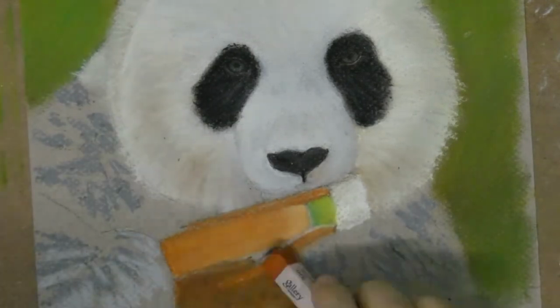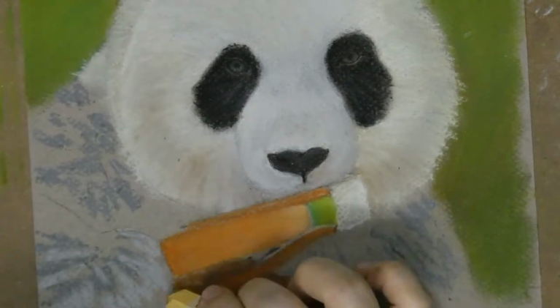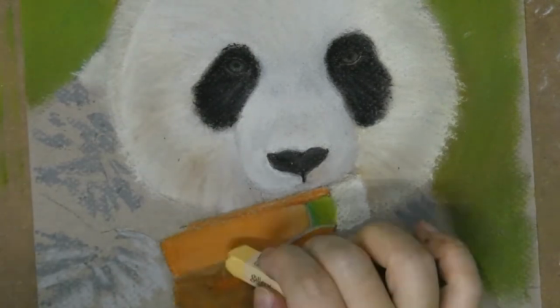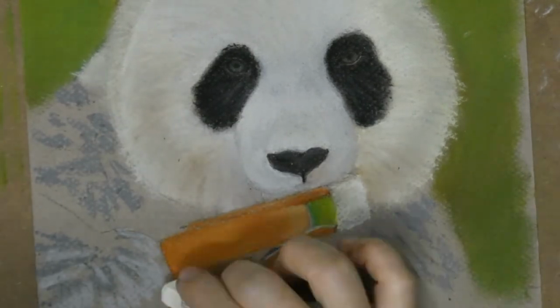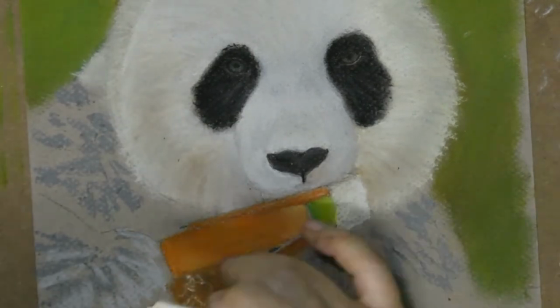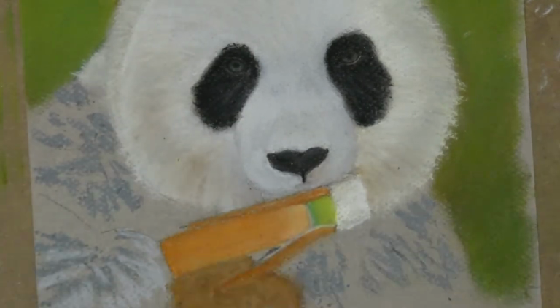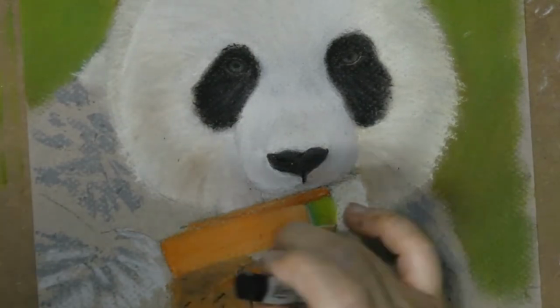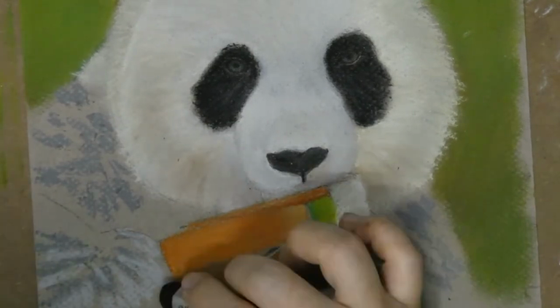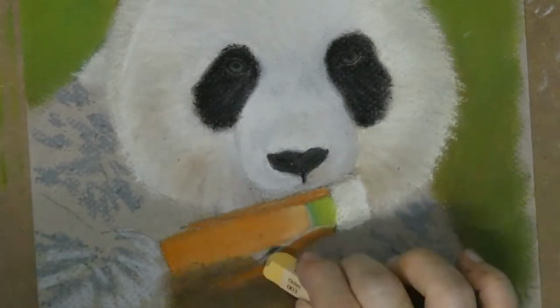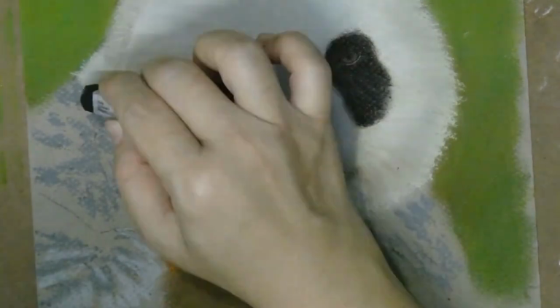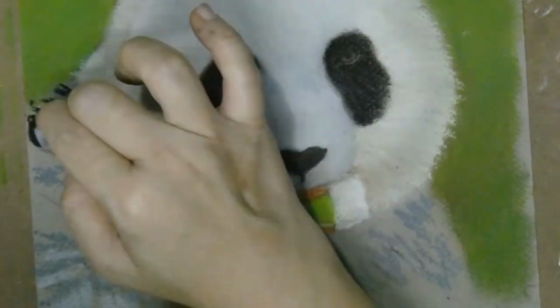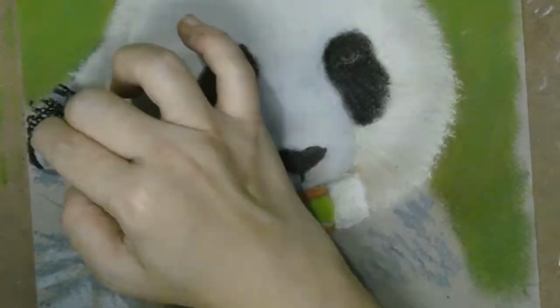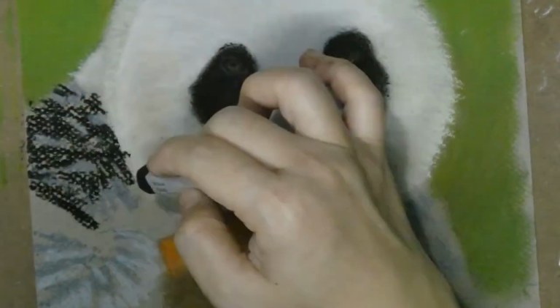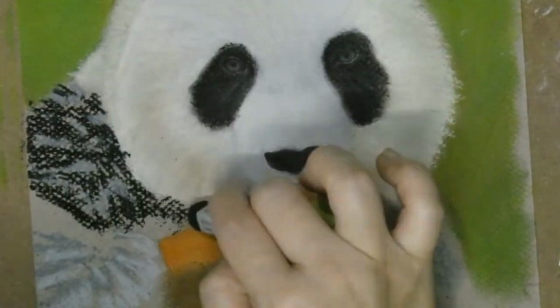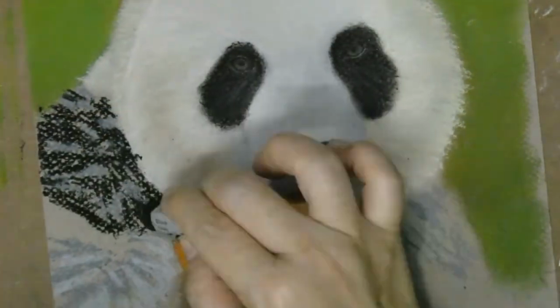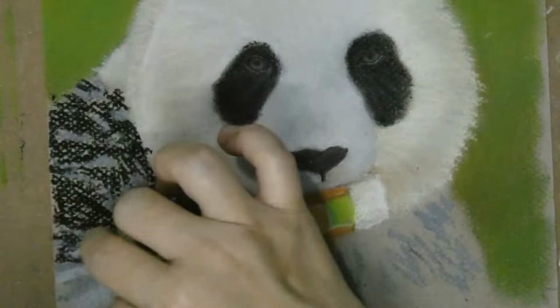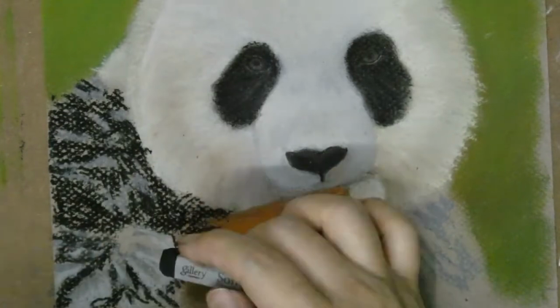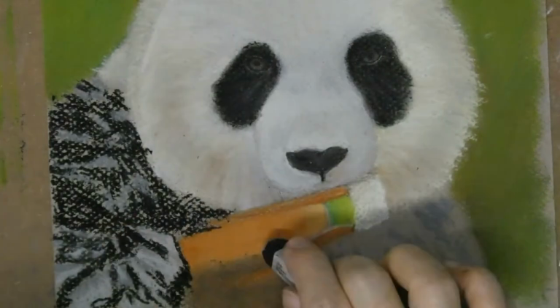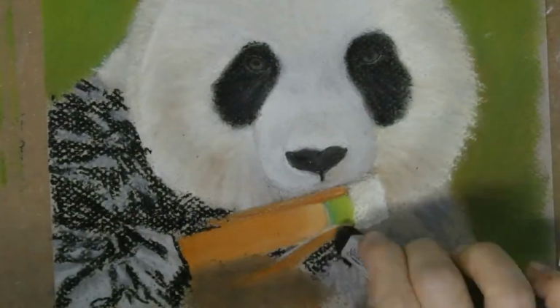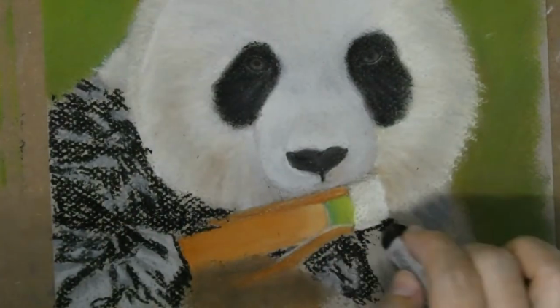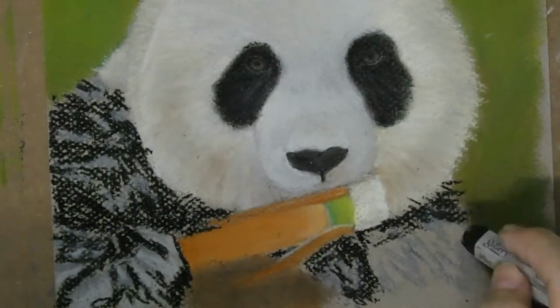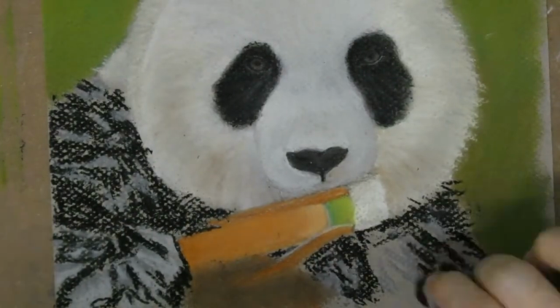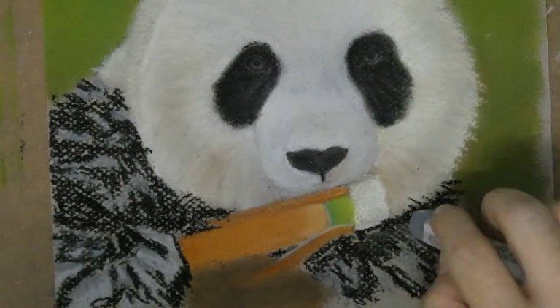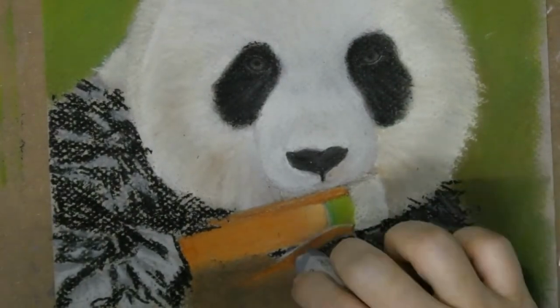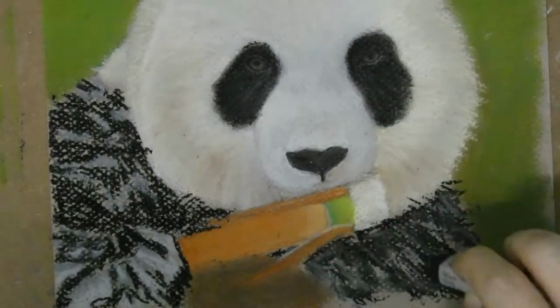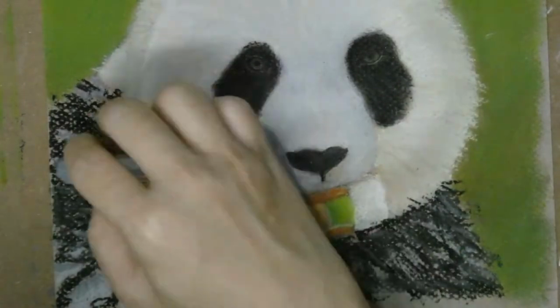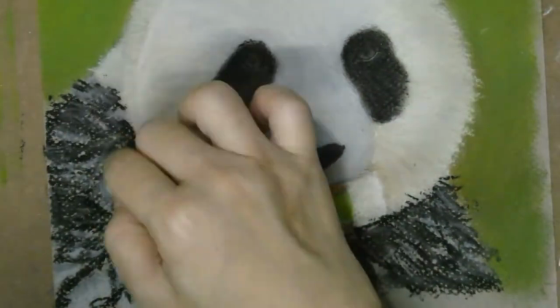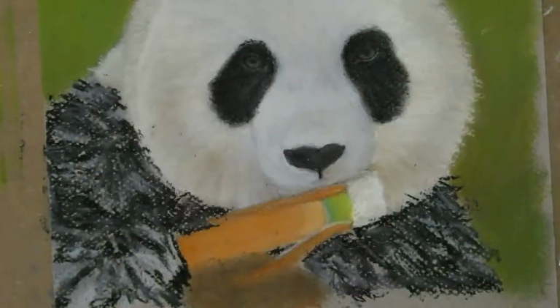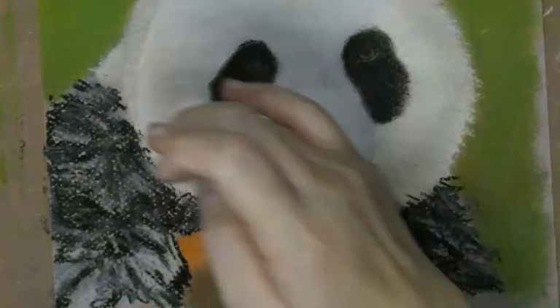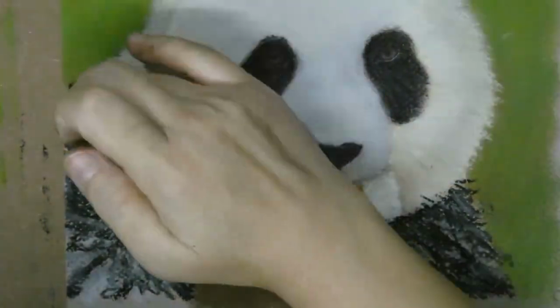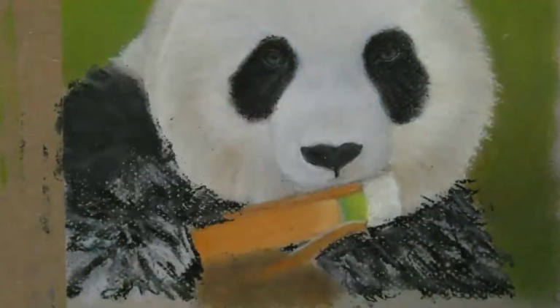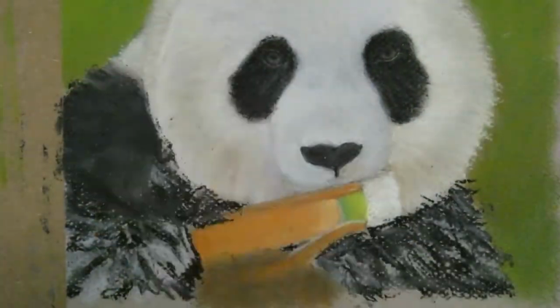I added in some gray in the black fur so it wouldn't get too black, and then I wouldn't be able to add in any more details in there.